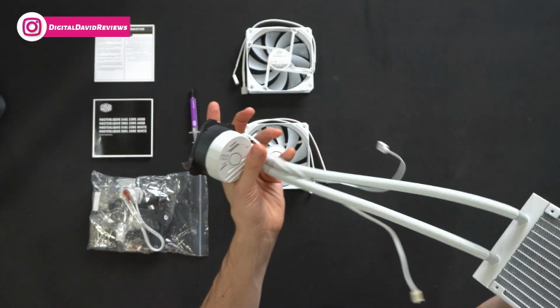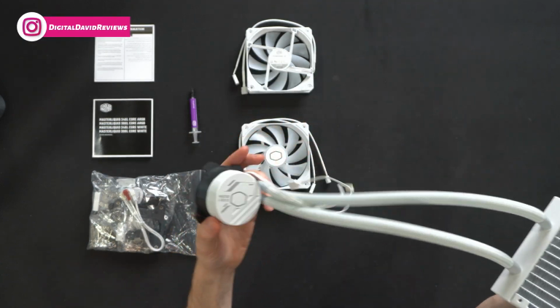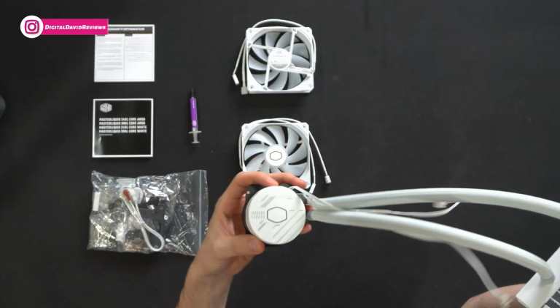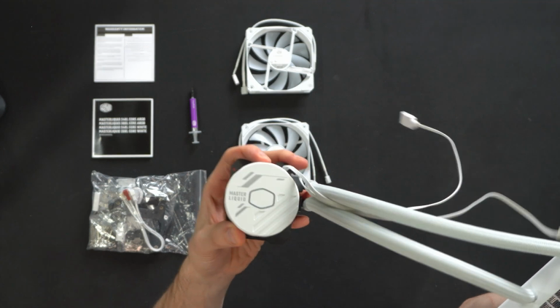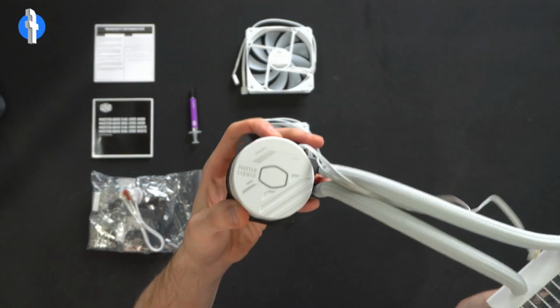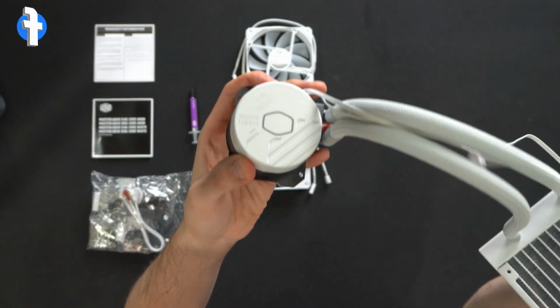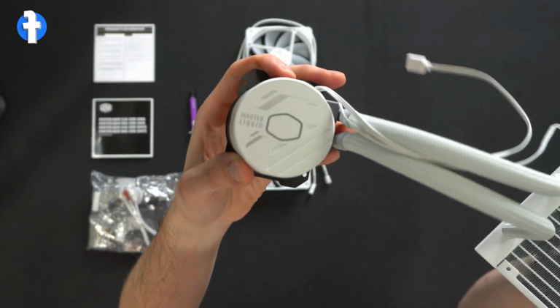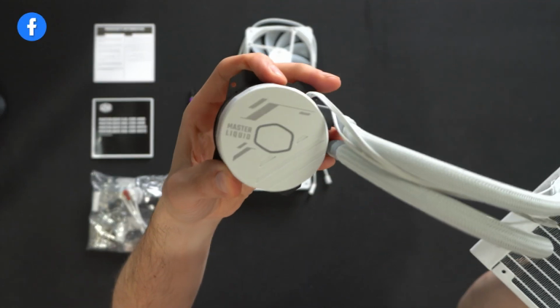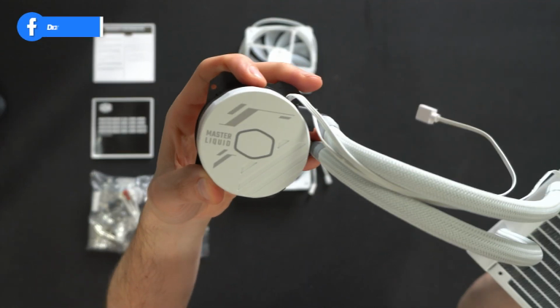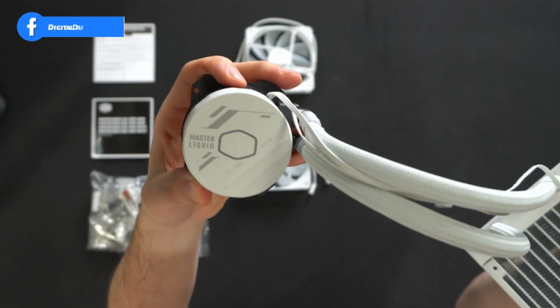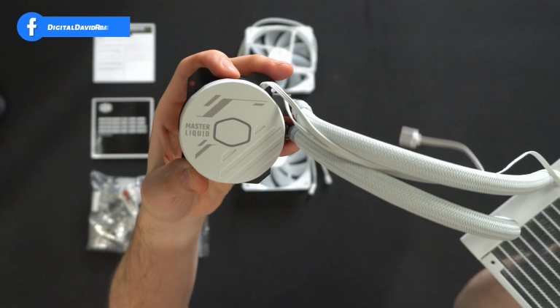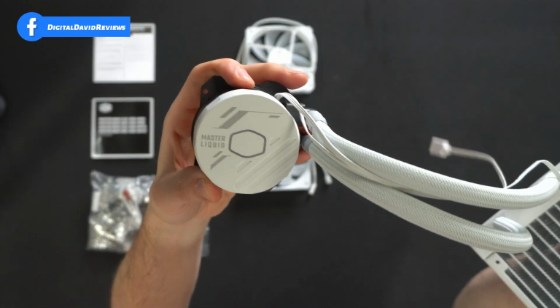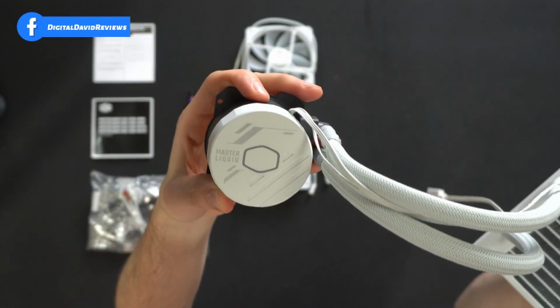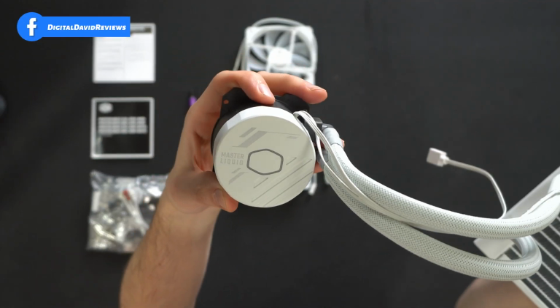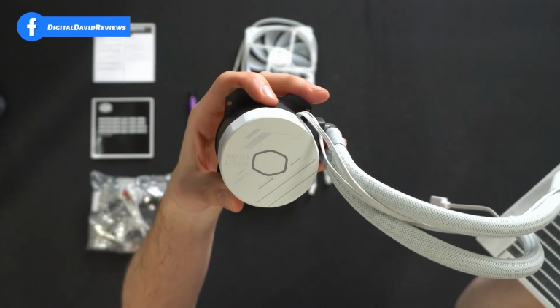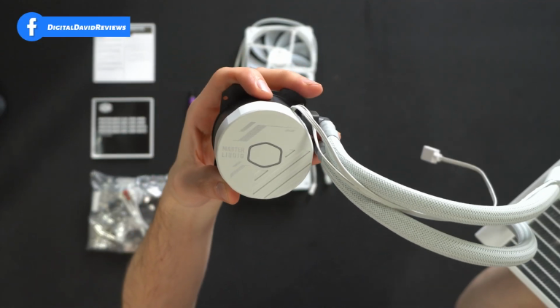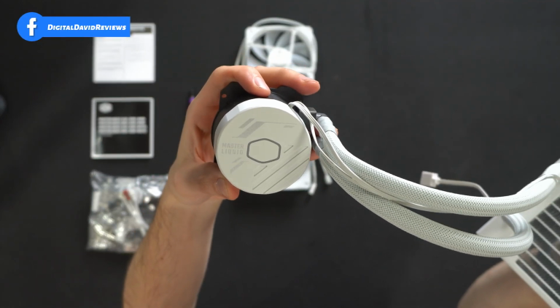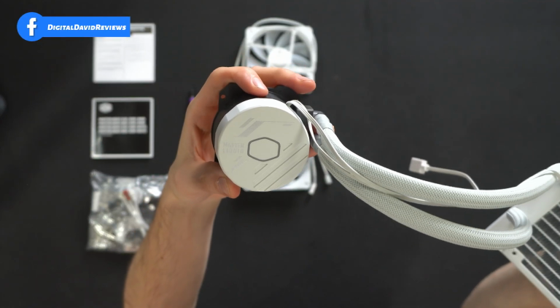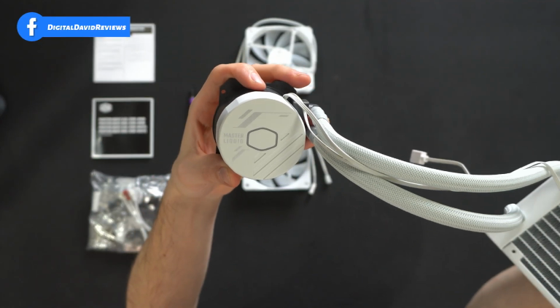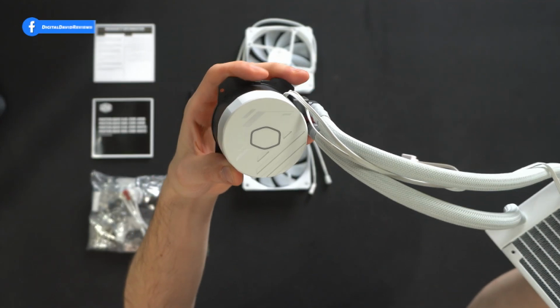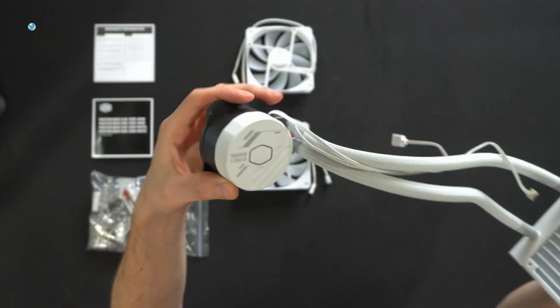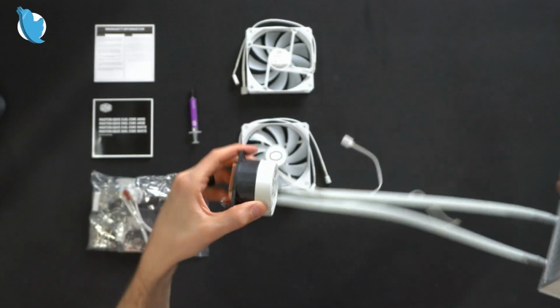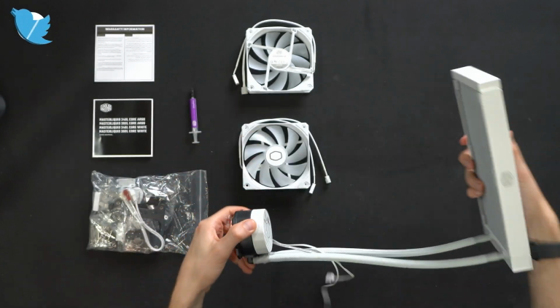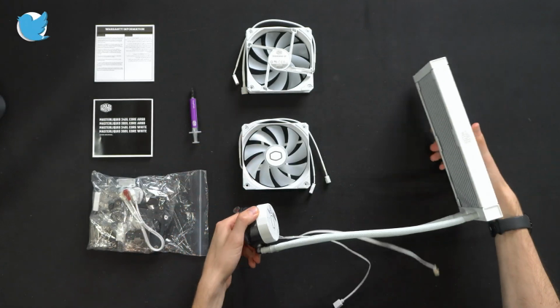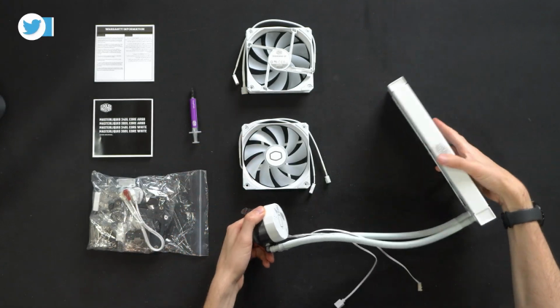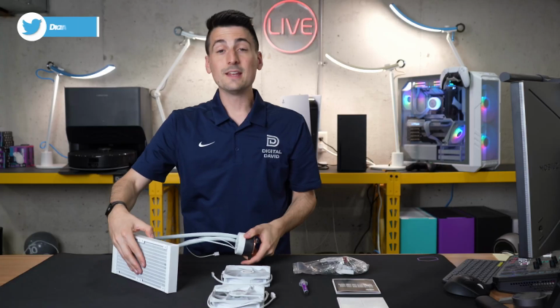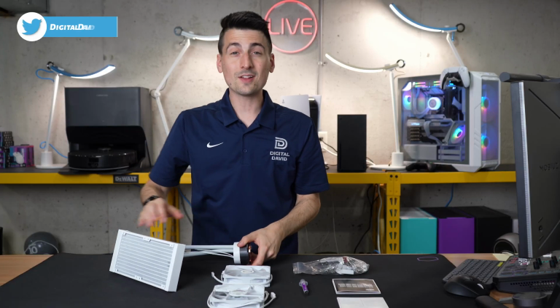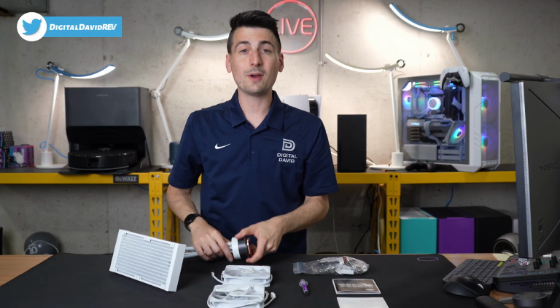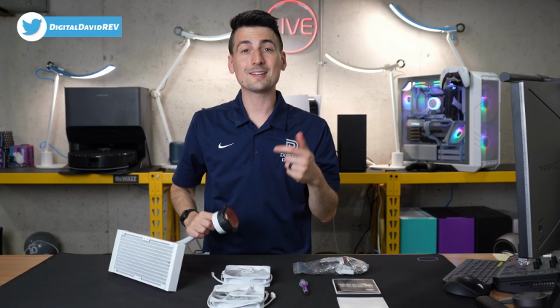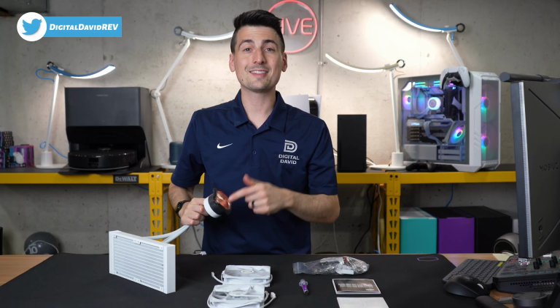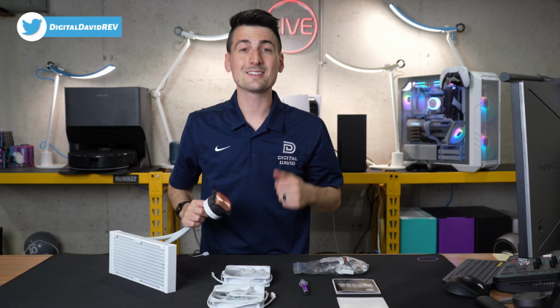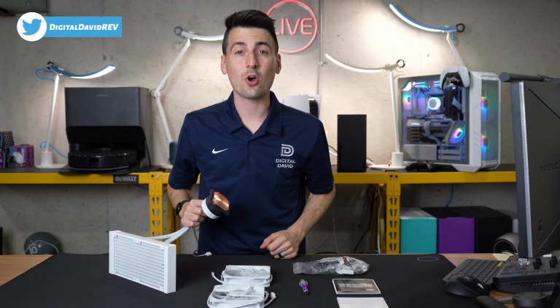Let's take a peek at the top — that cover looks sharp, with the Master Liquid branding on there. Now let's go ahead and get this installed.